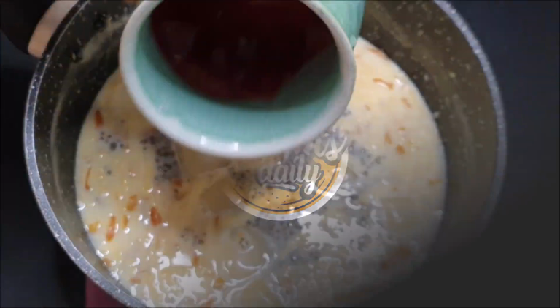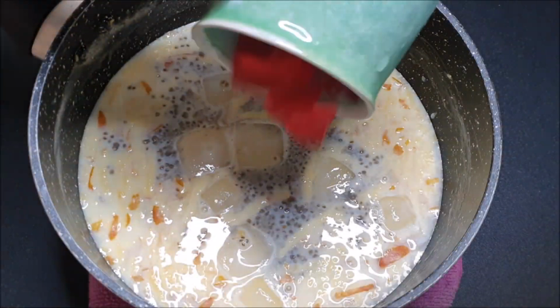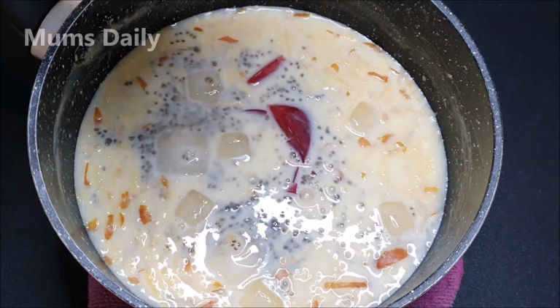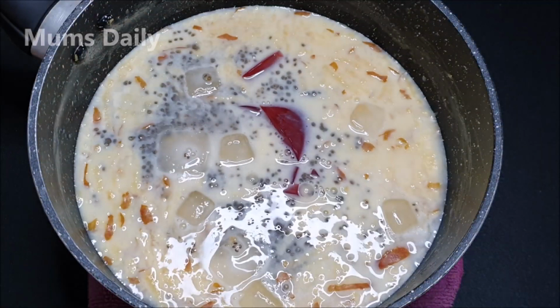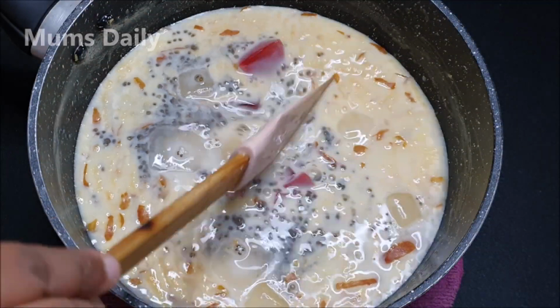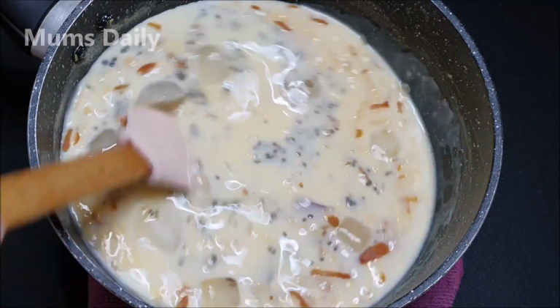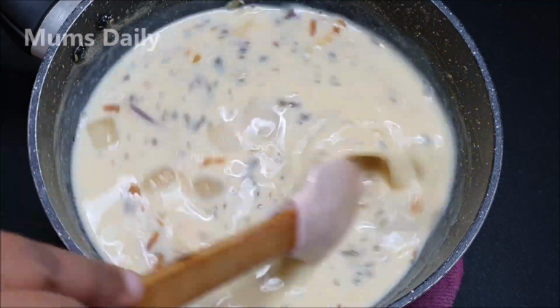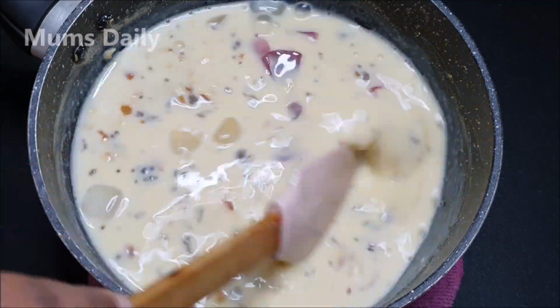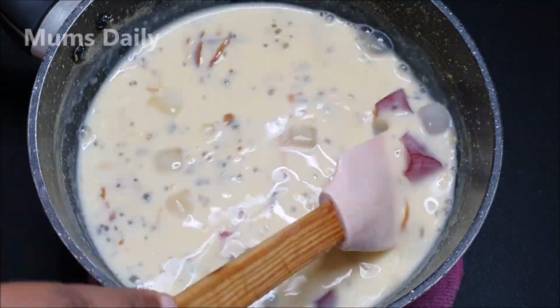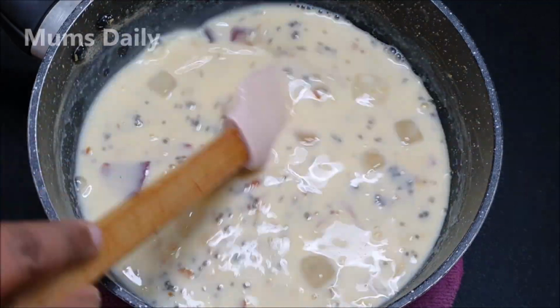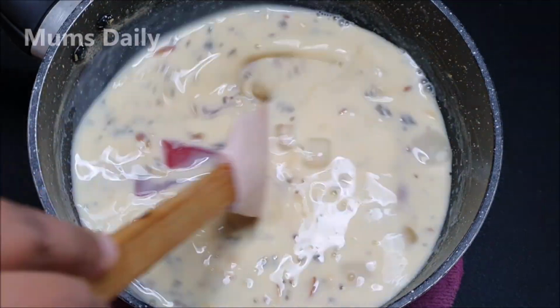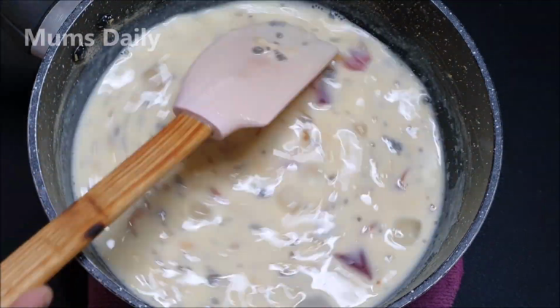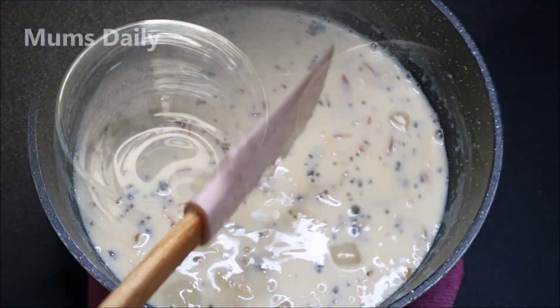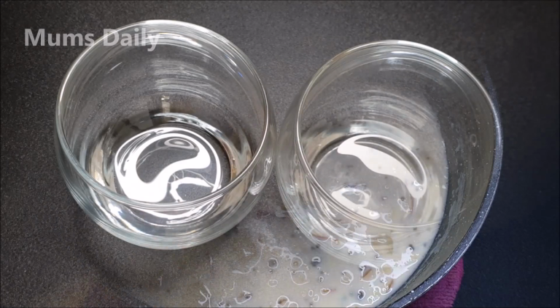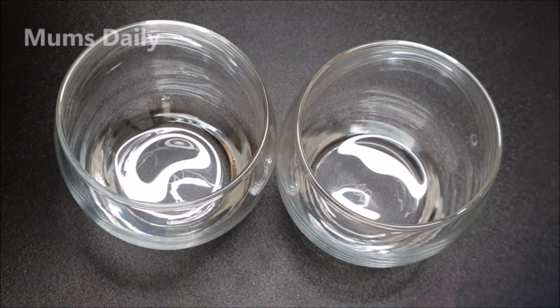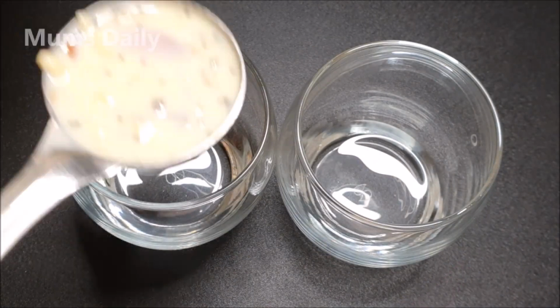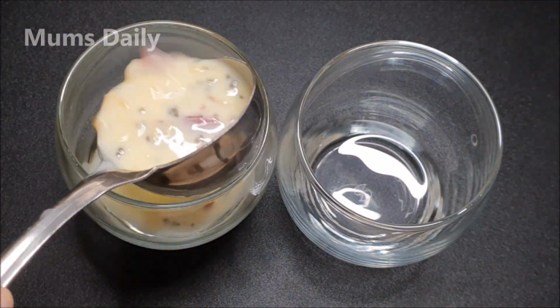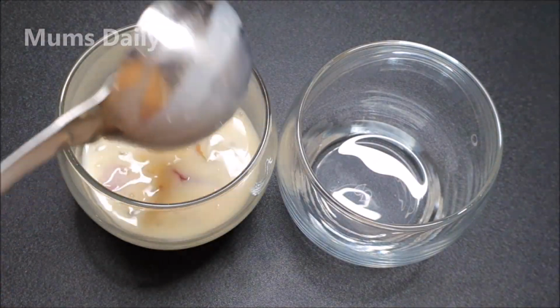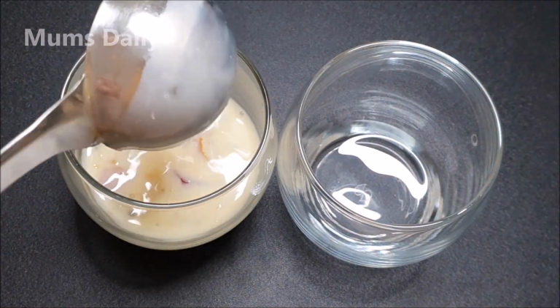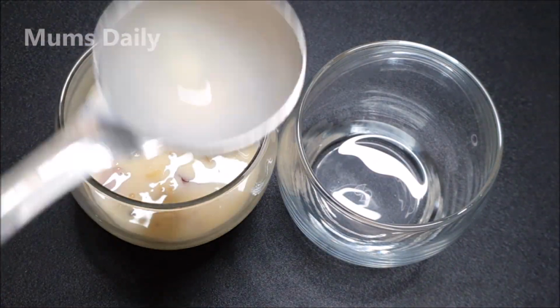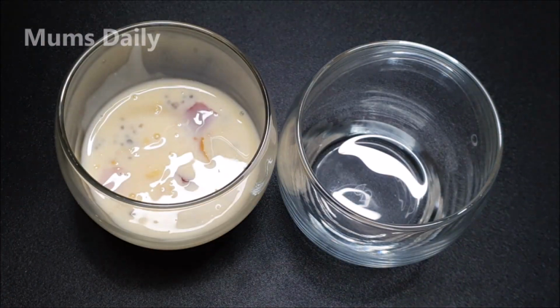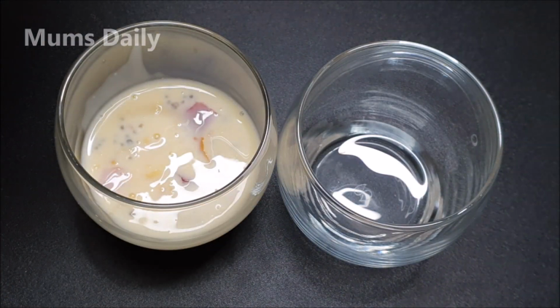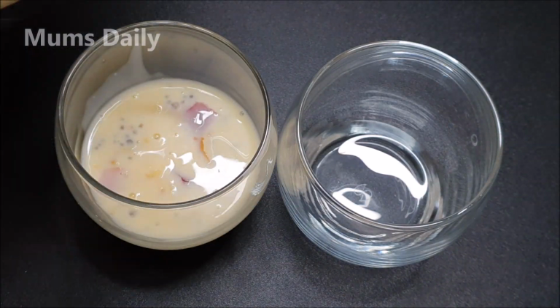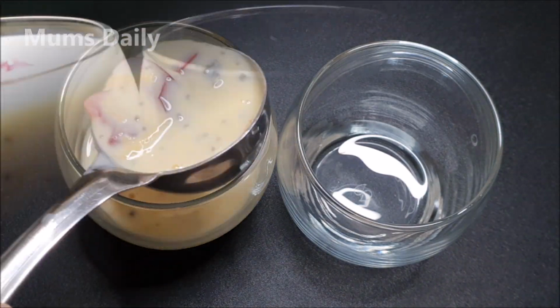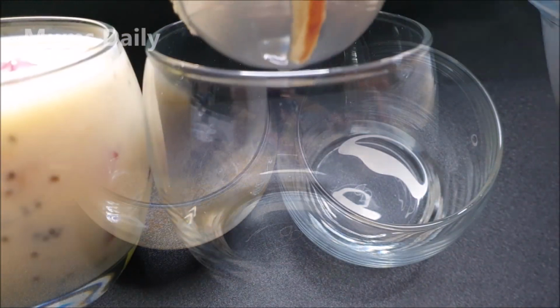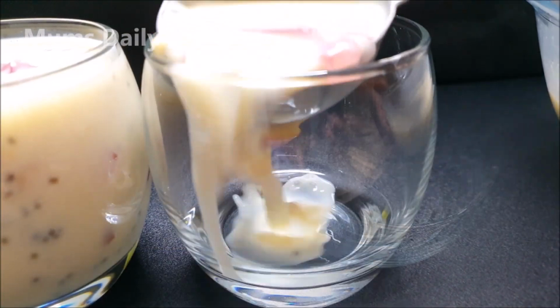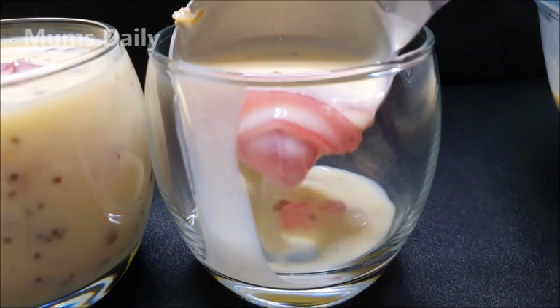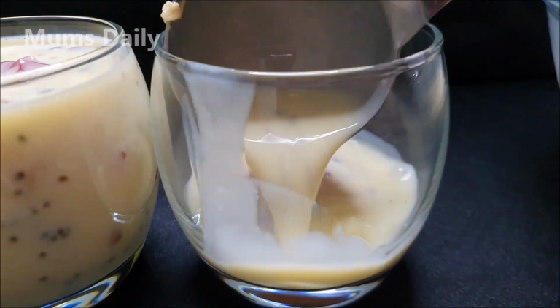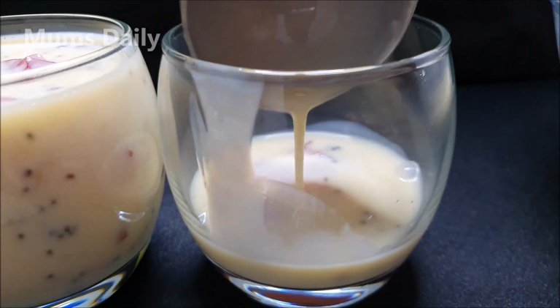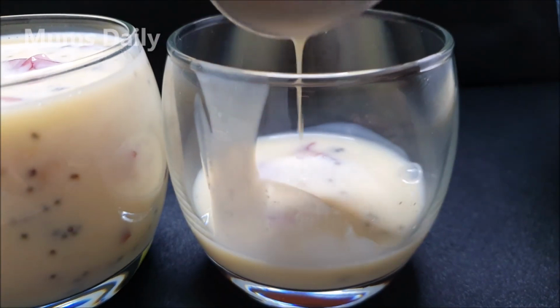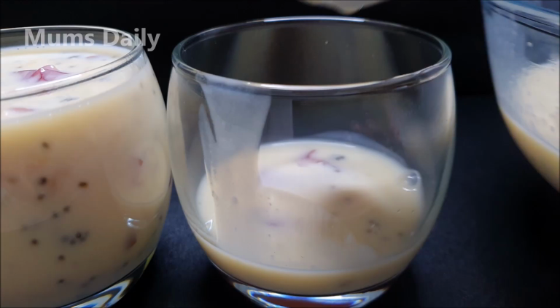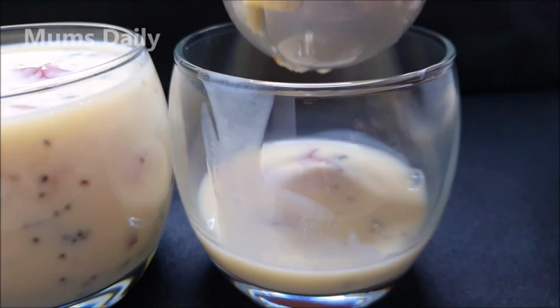Hello friends, welcome back to our channel Mums Daily. I am here to offer a special drink recipe — a drink with ice cream.